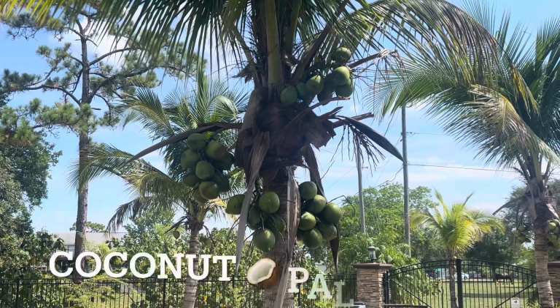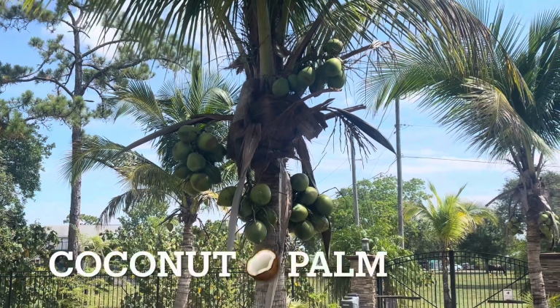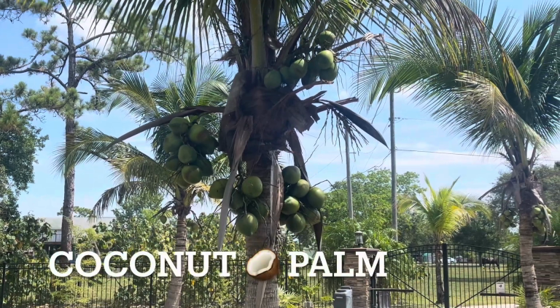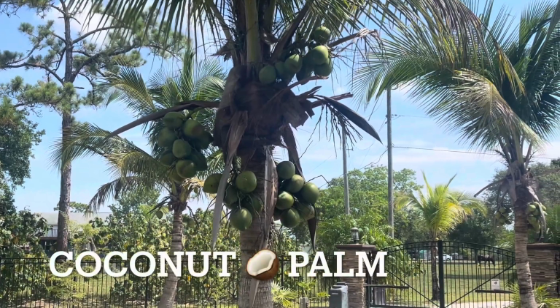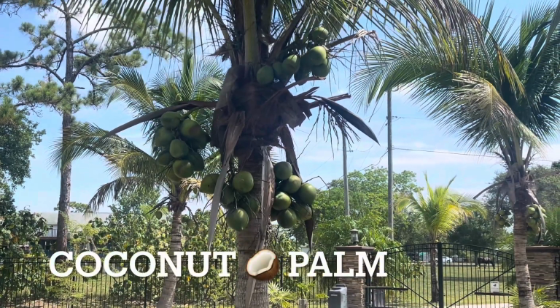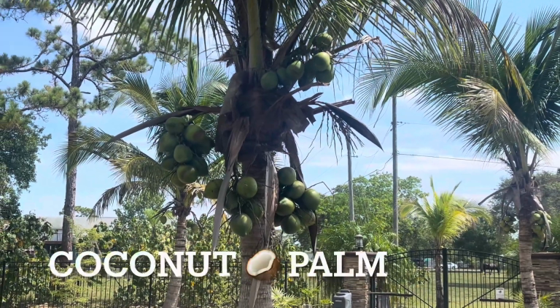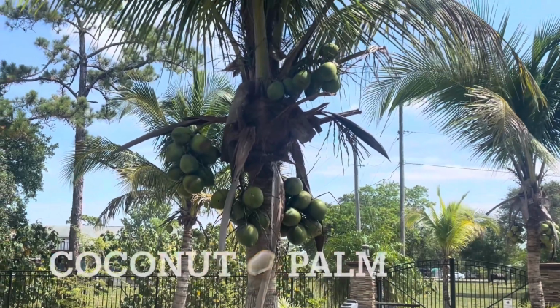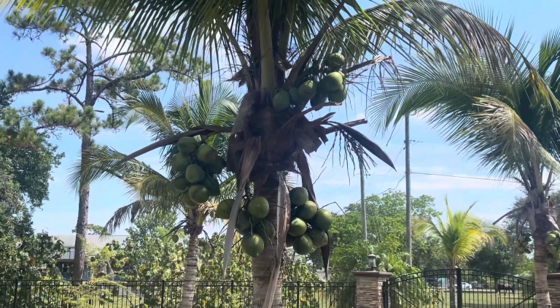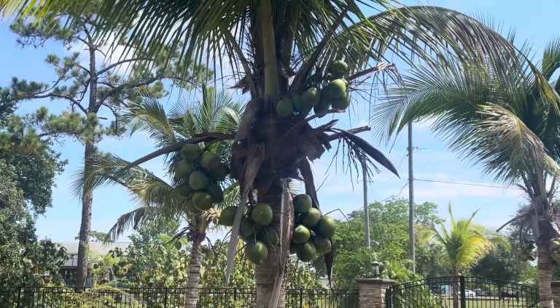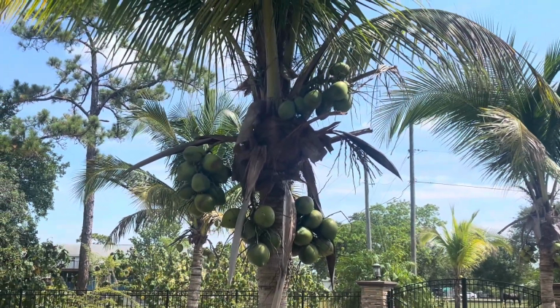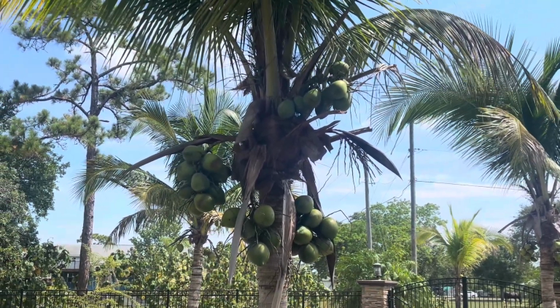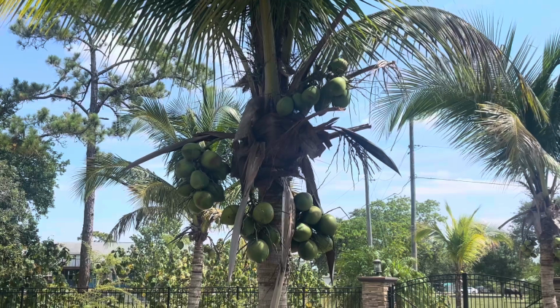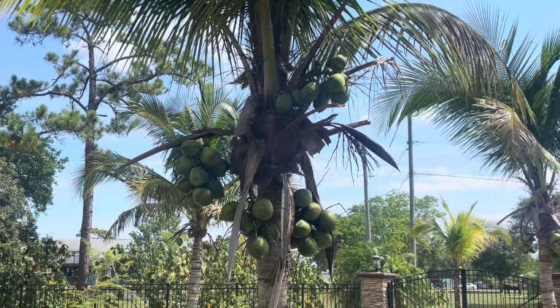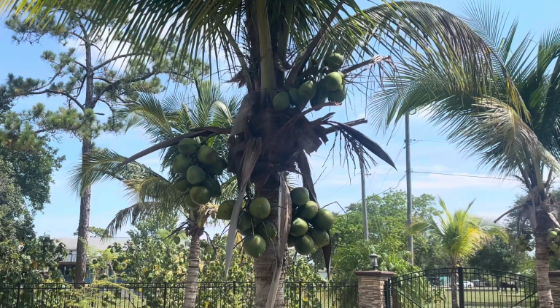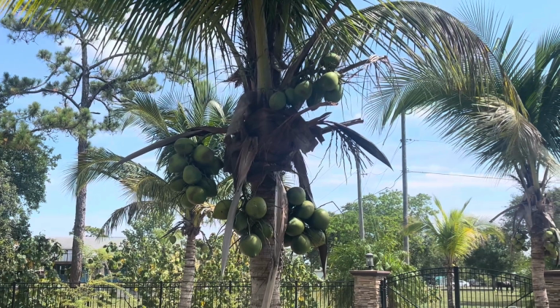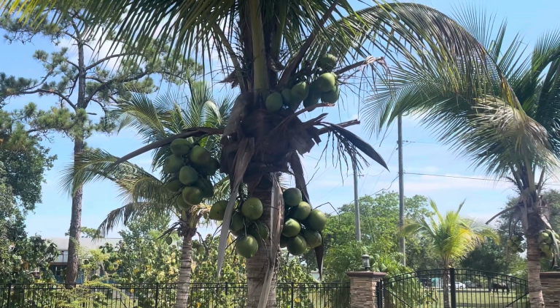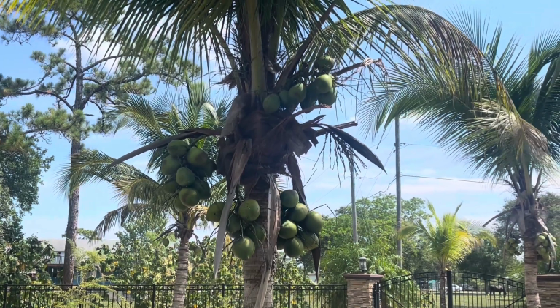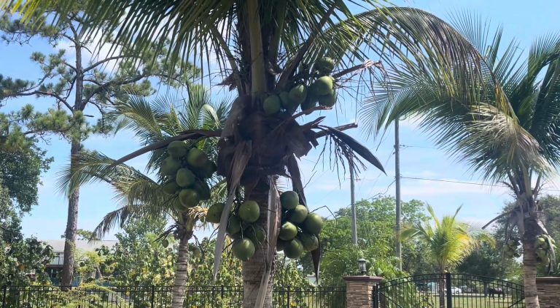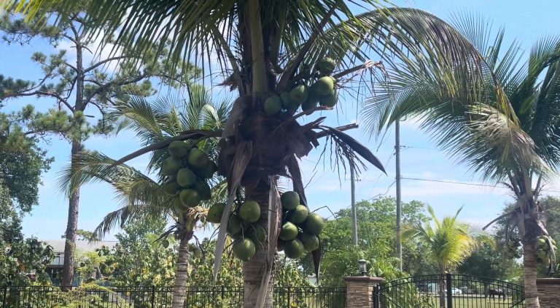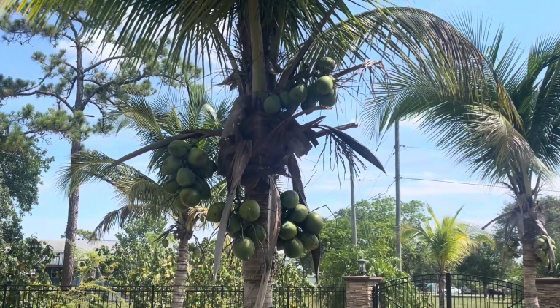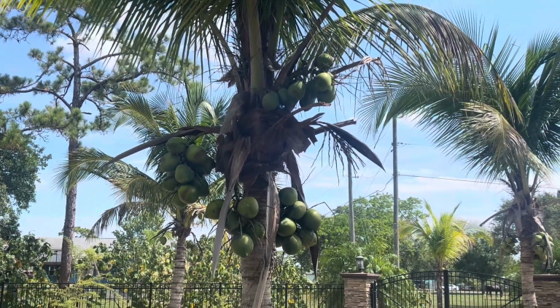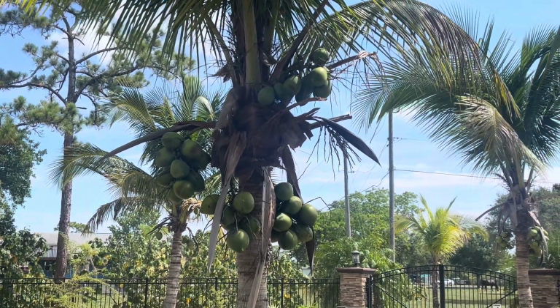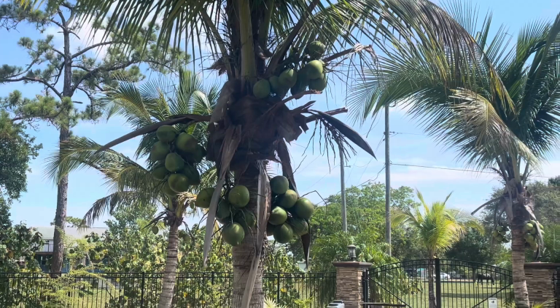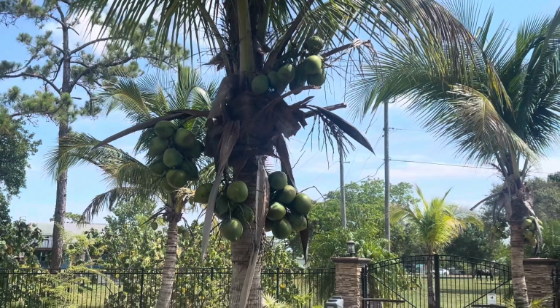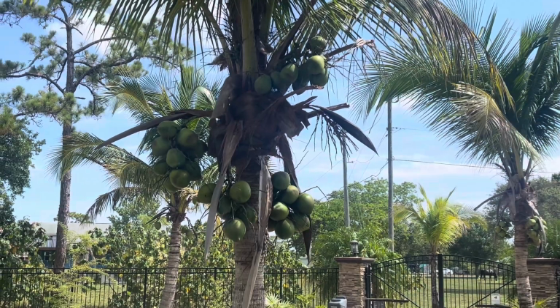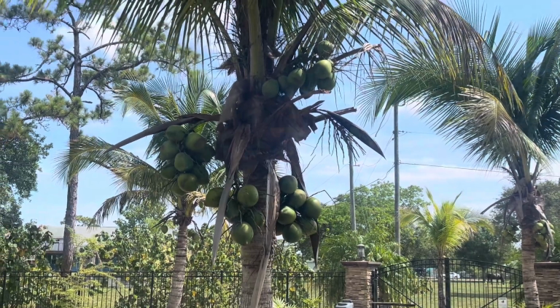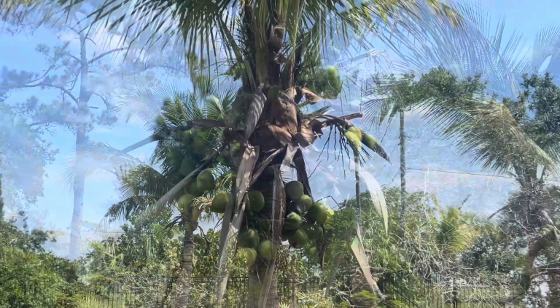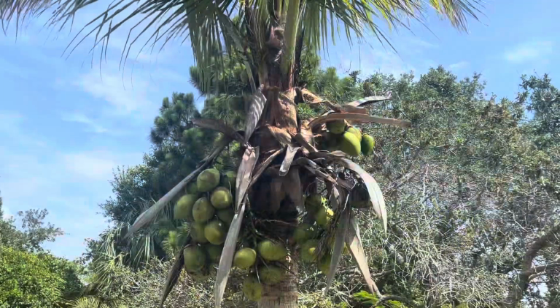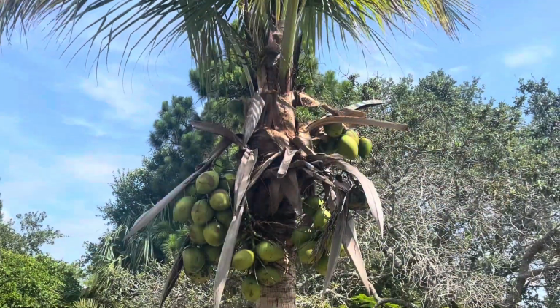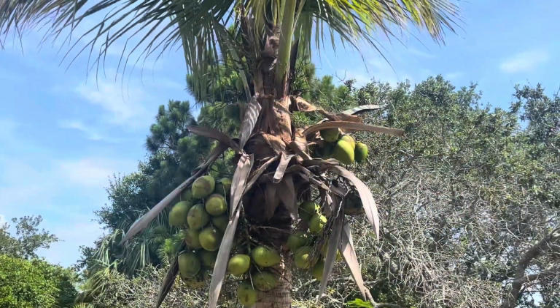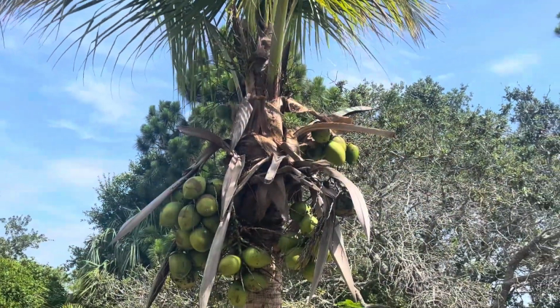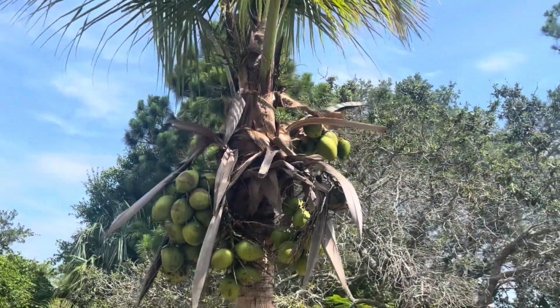Coconut palms — we have tons of coconuts. Coconut water is awesome, especially if you put it in the refrigerator. Beautiful, beautiful coconuts.